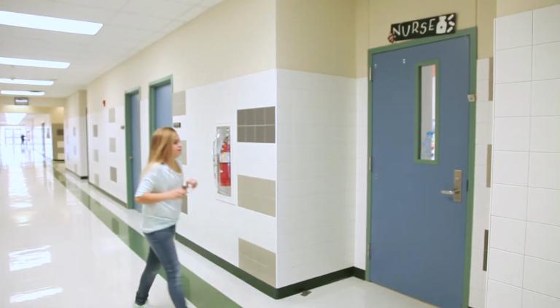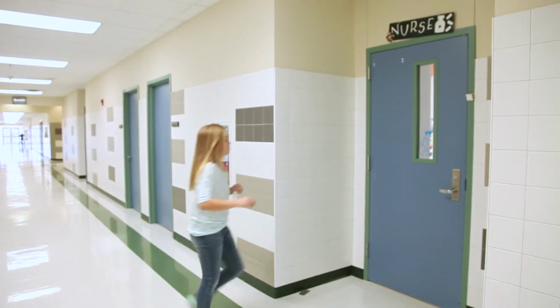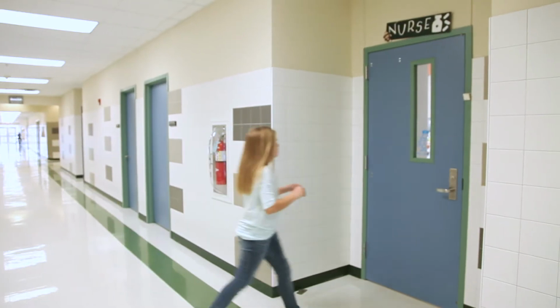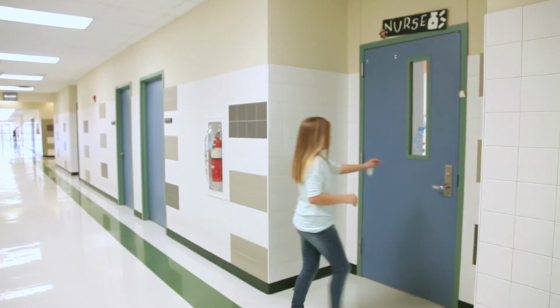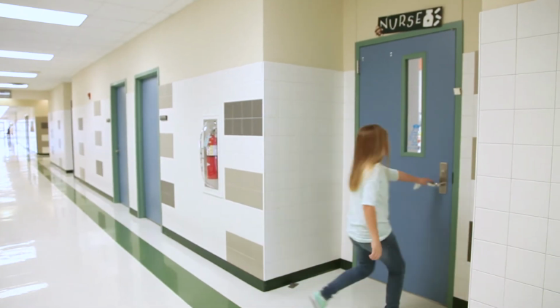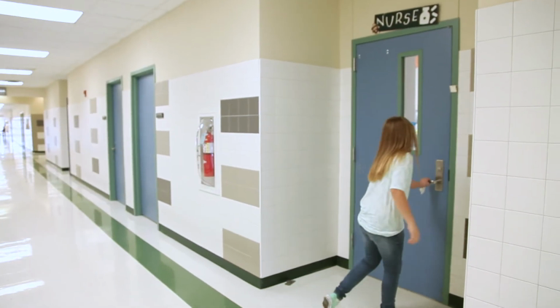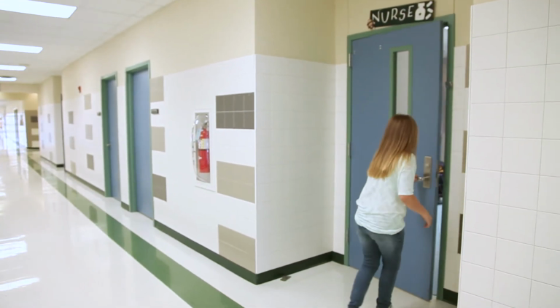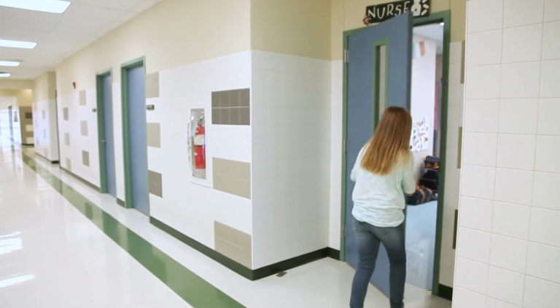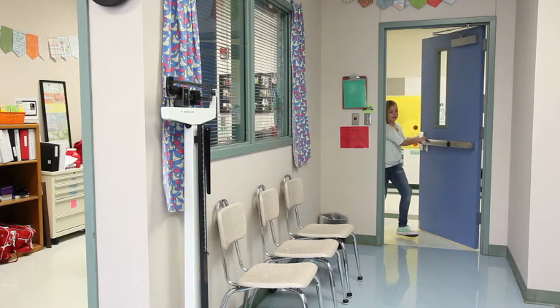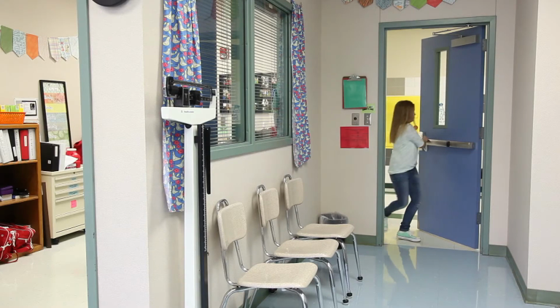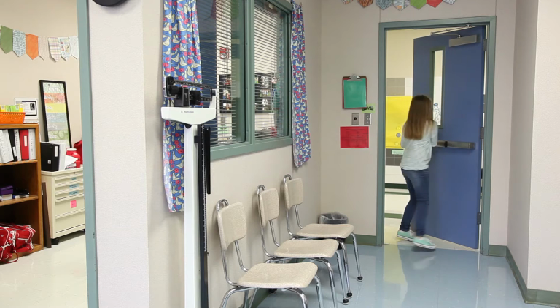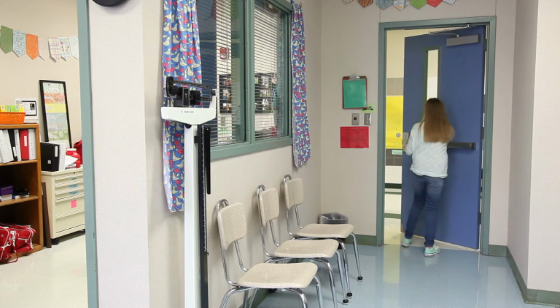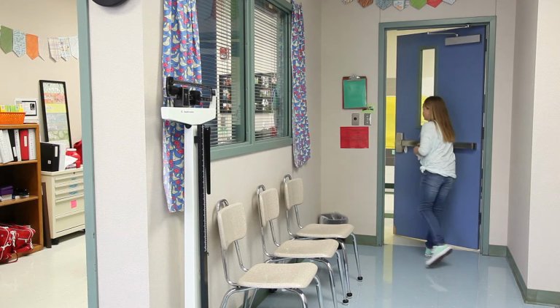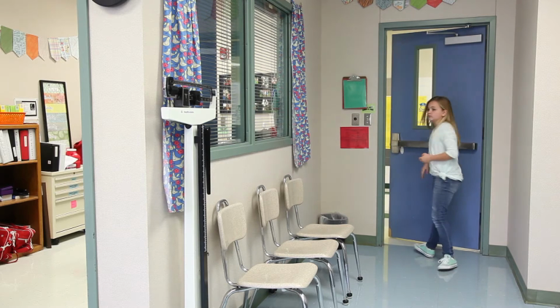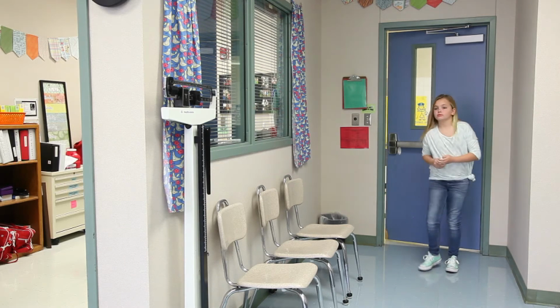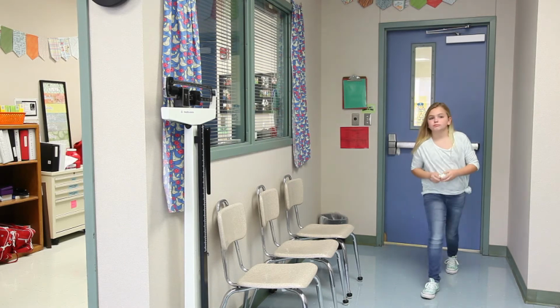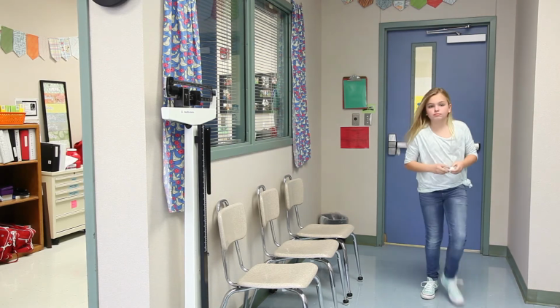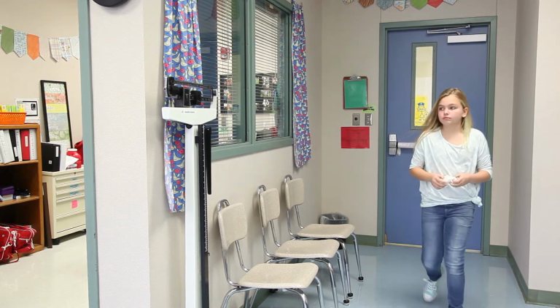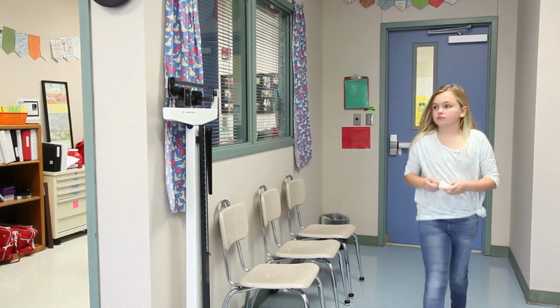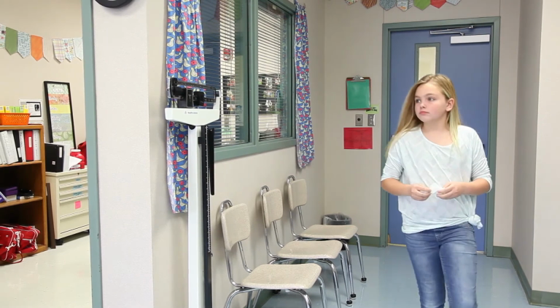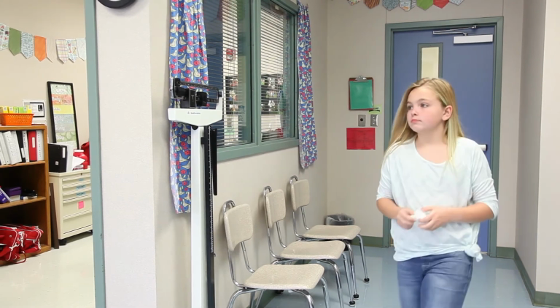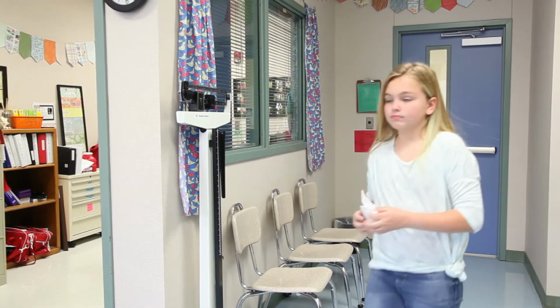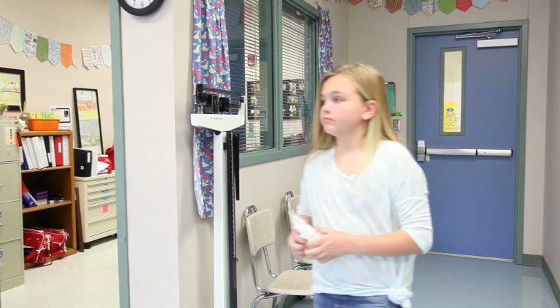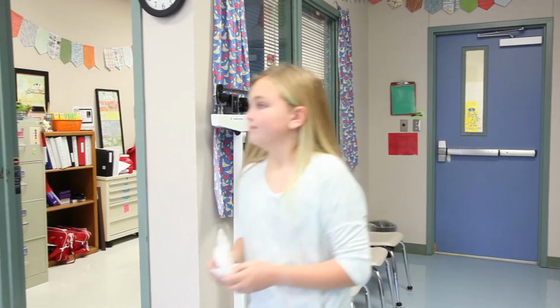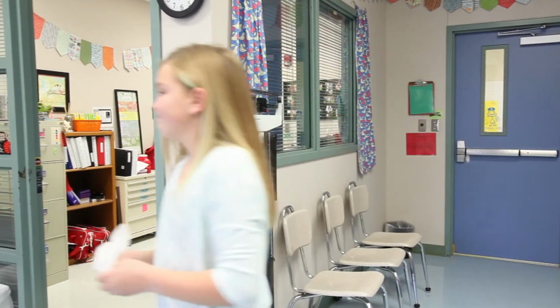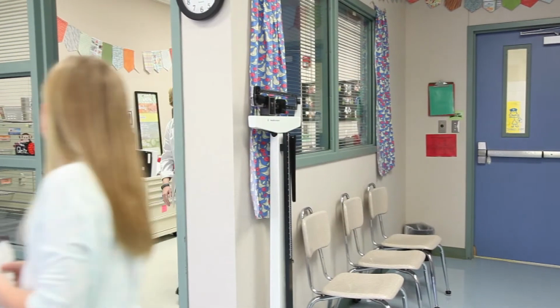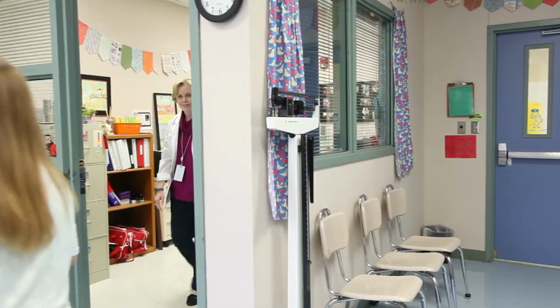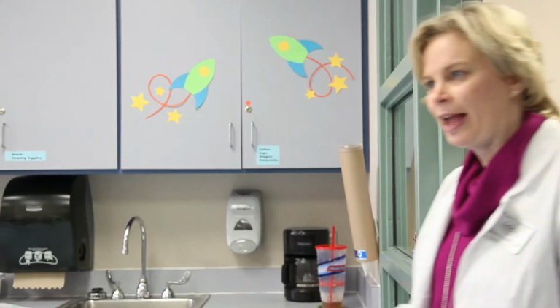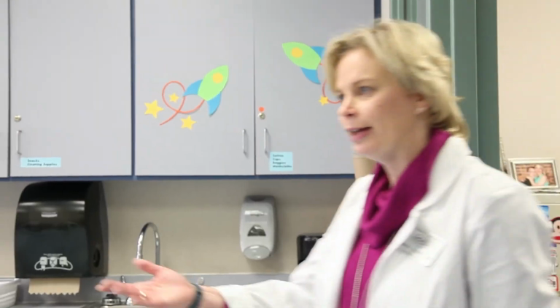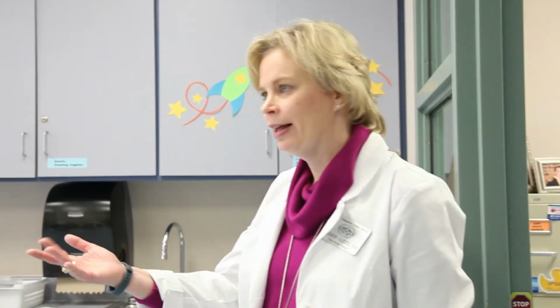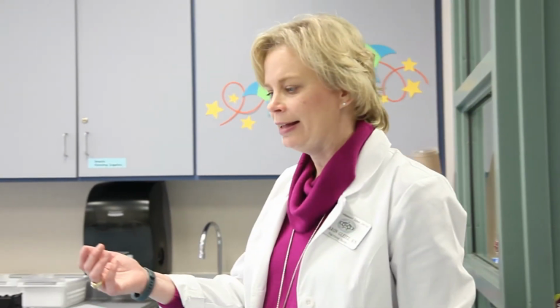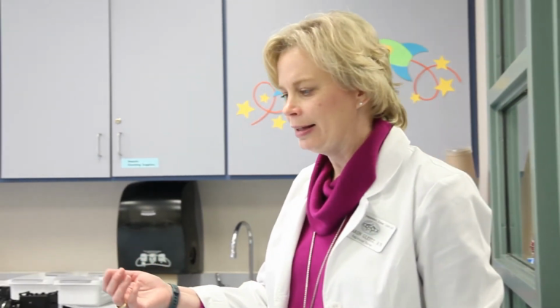A call from the school nurse can affect an entire day for you and your child. Now, with Cook Children's school-based telehealth program, it doesn't have to.